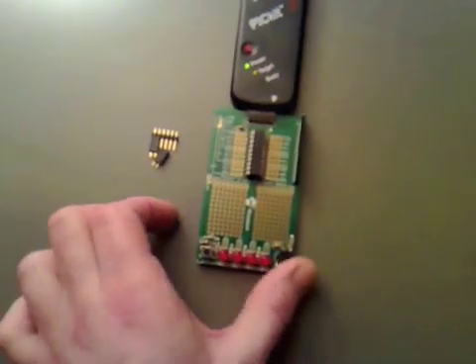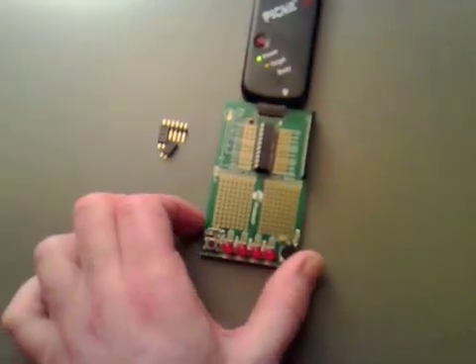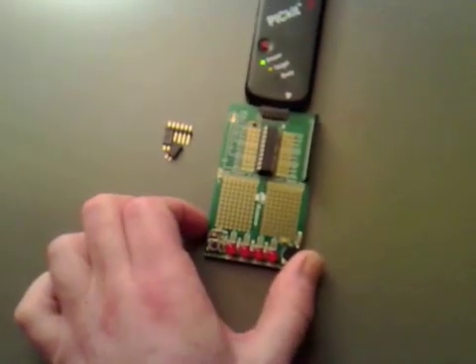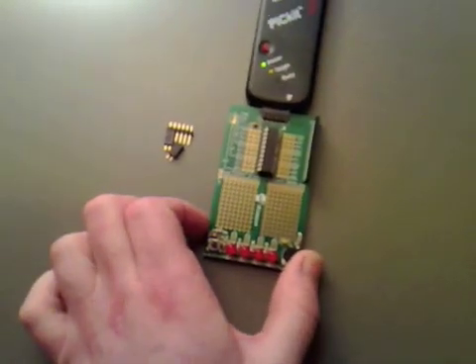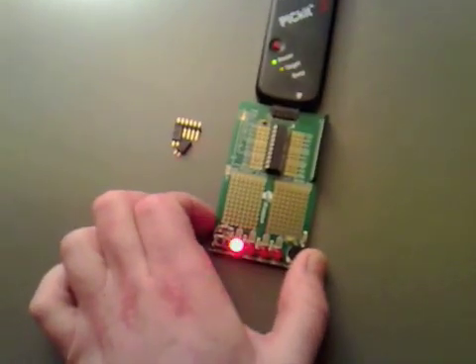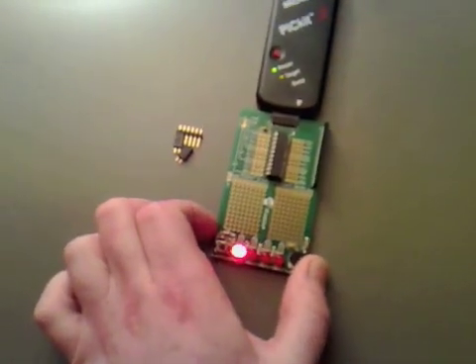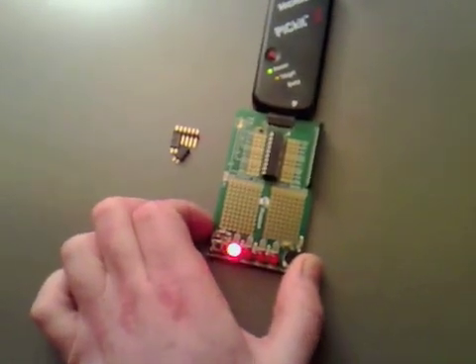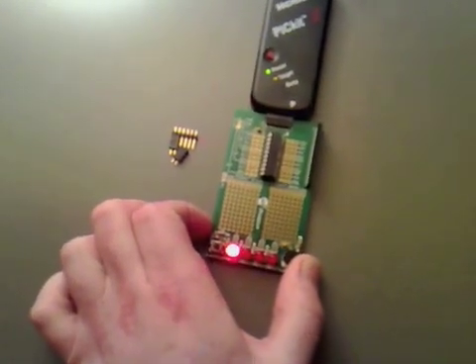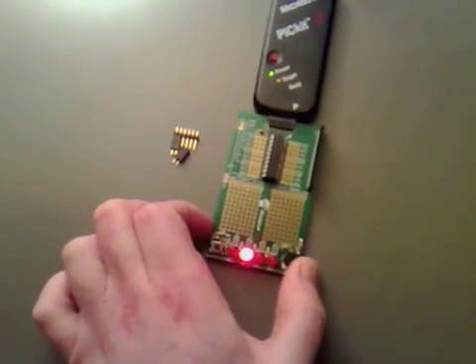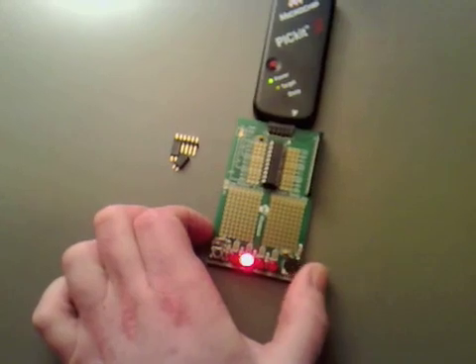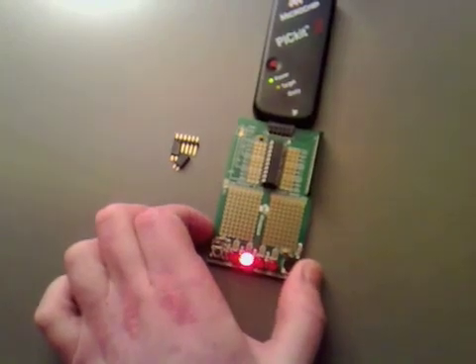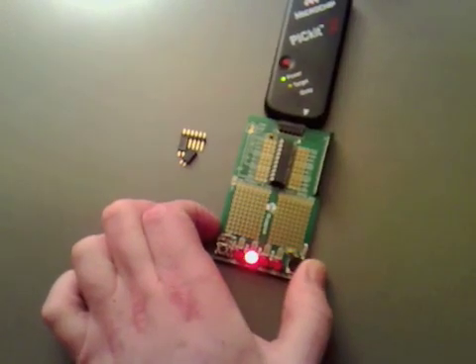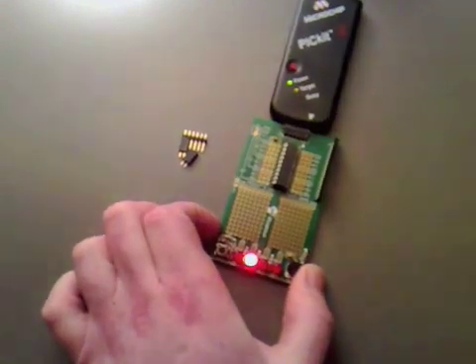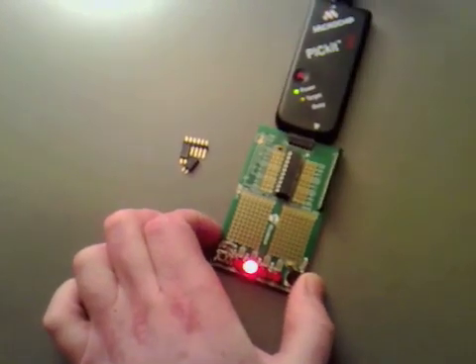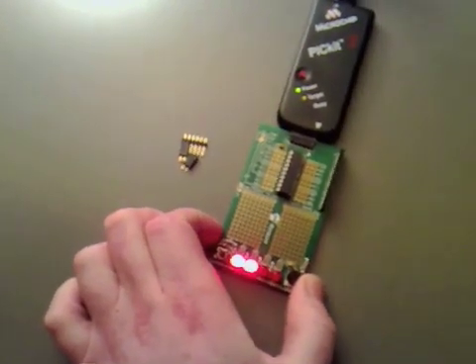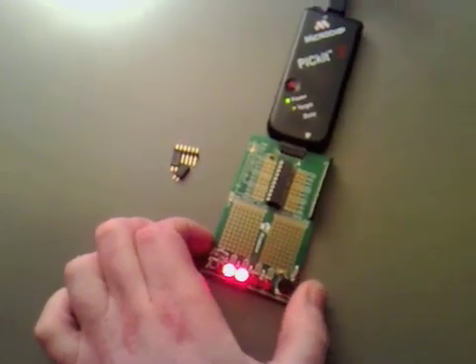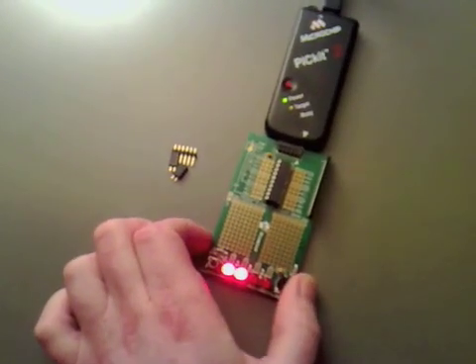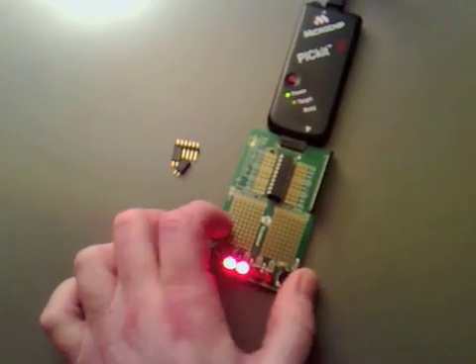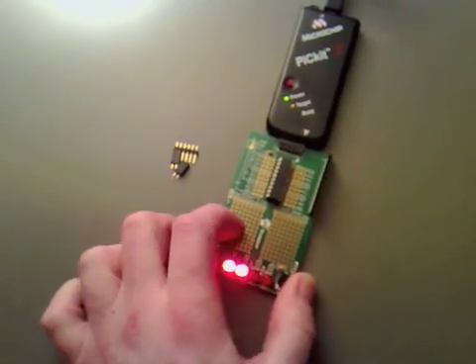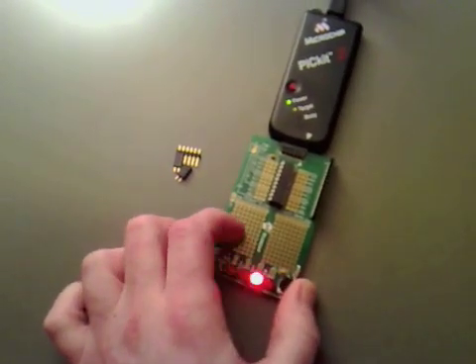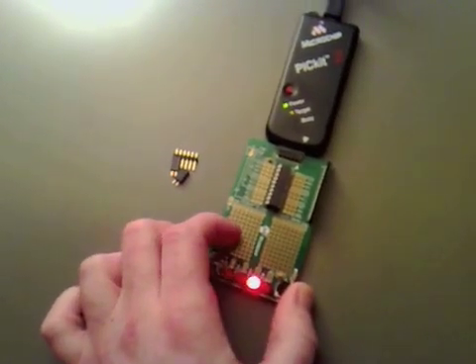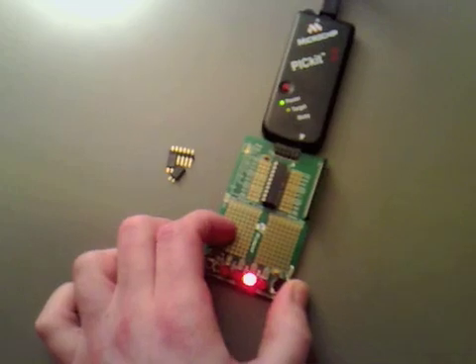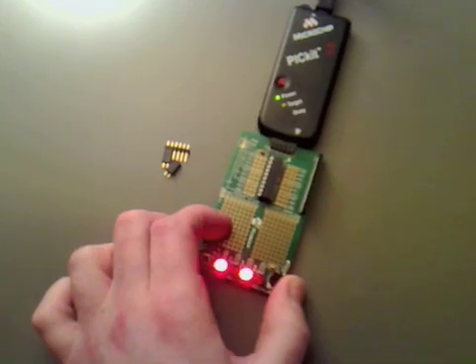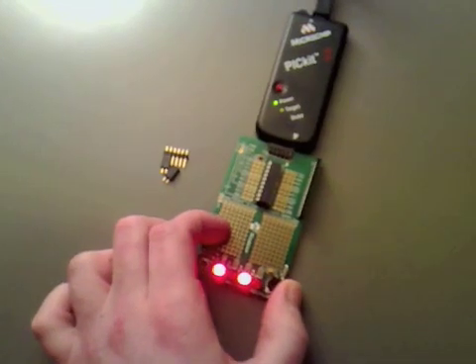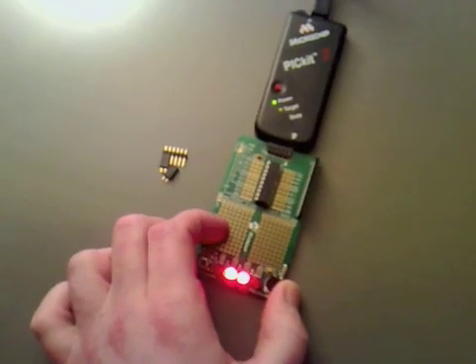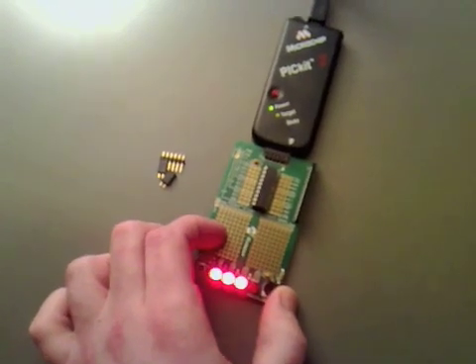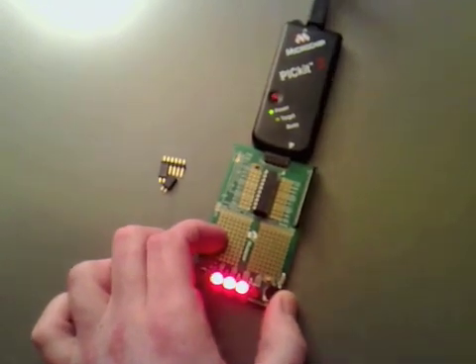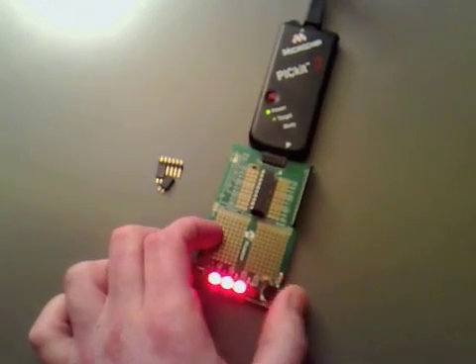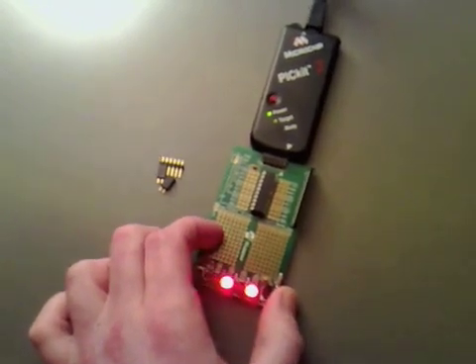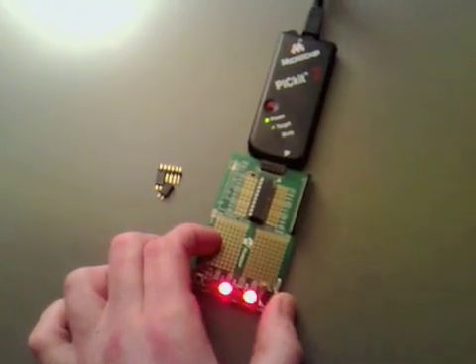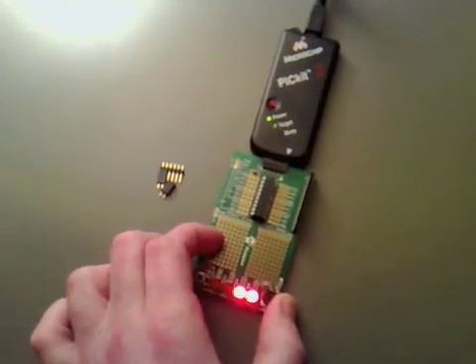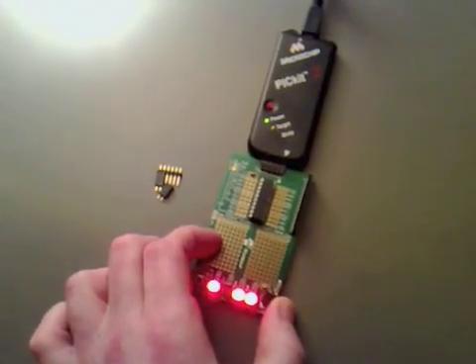As I turn this dial it should count from 1 to 2, to both on for 3 and 4, then 5, 6, 7, 8 and so on.